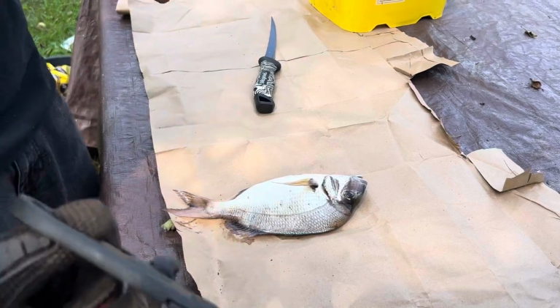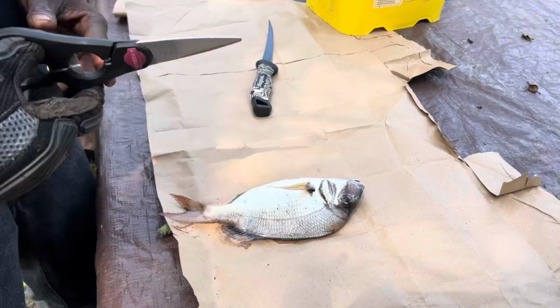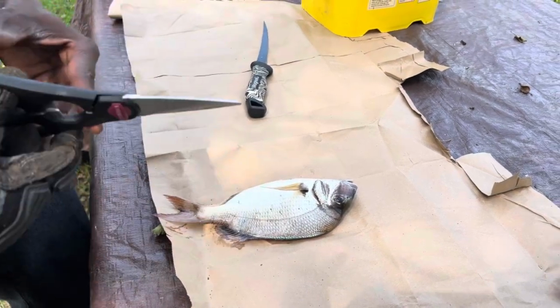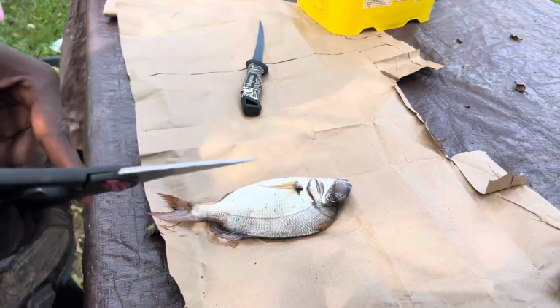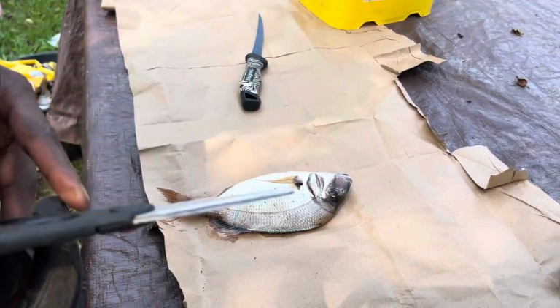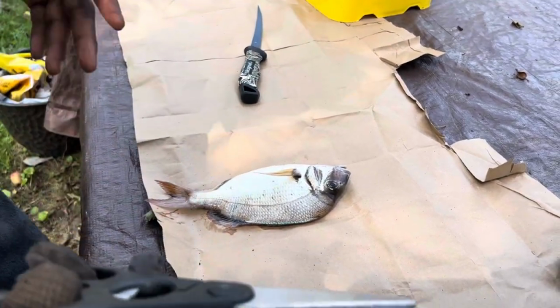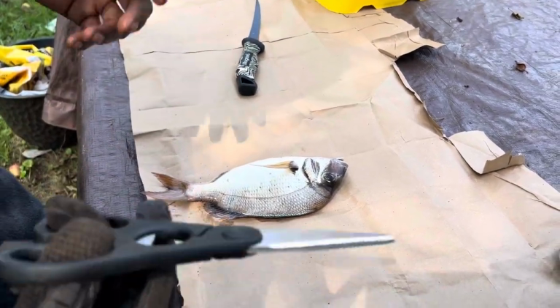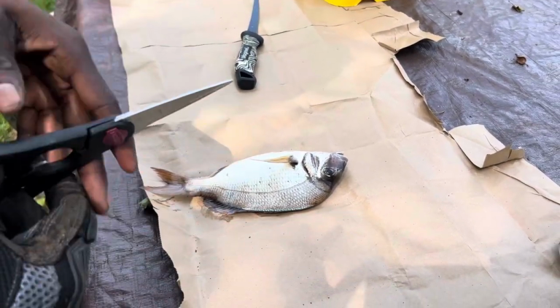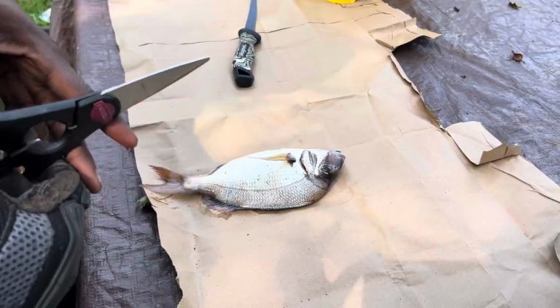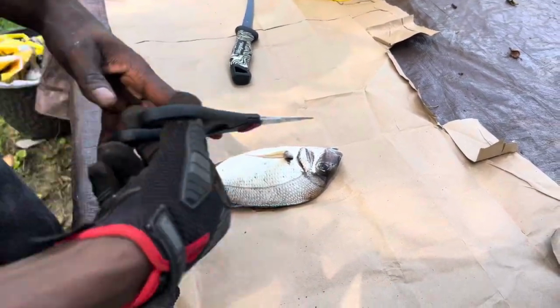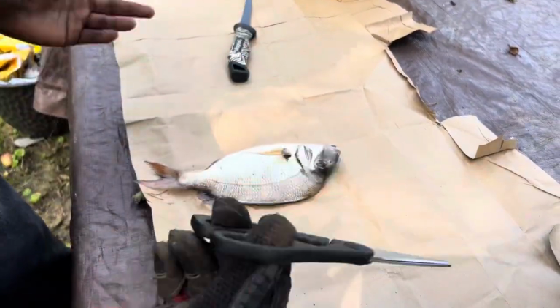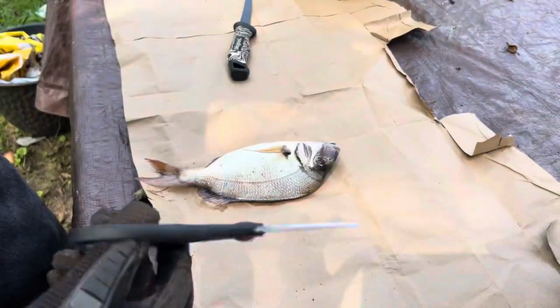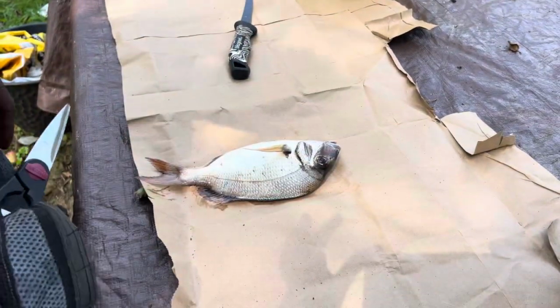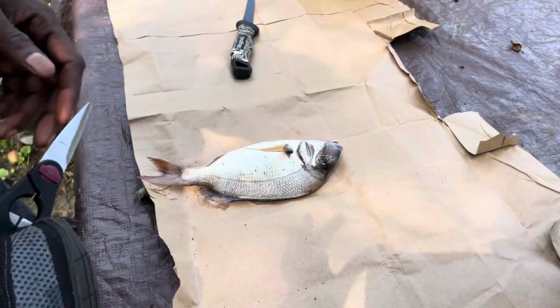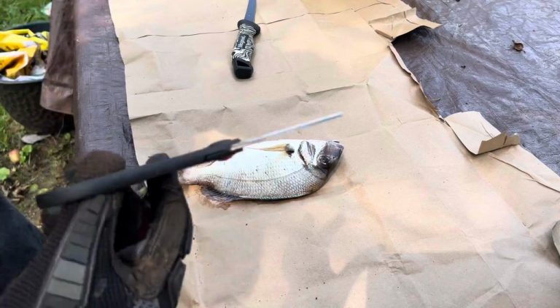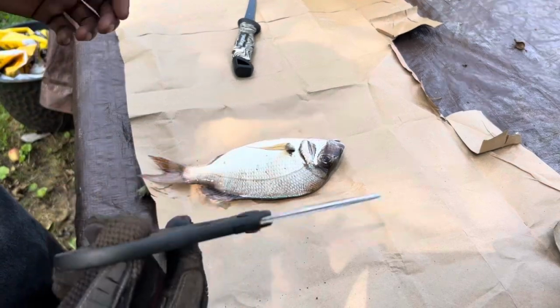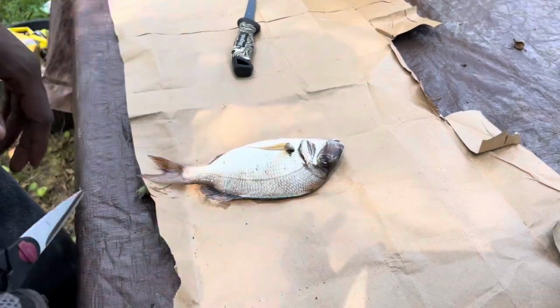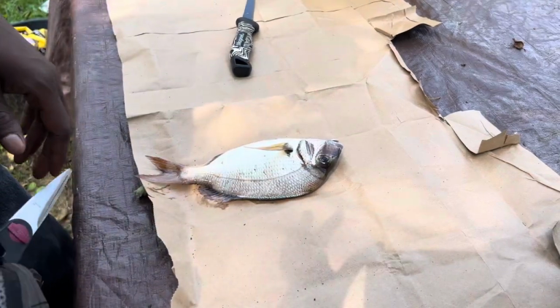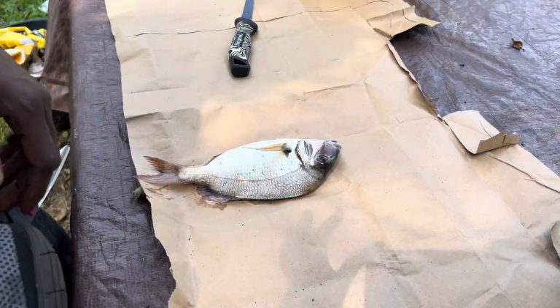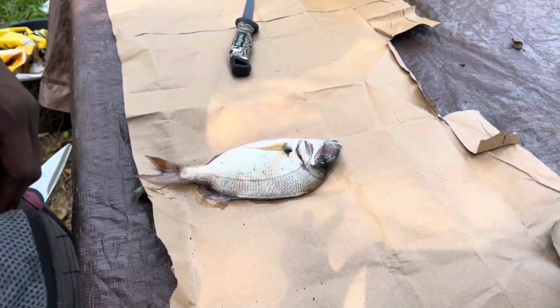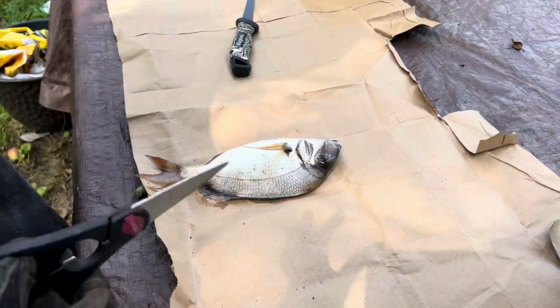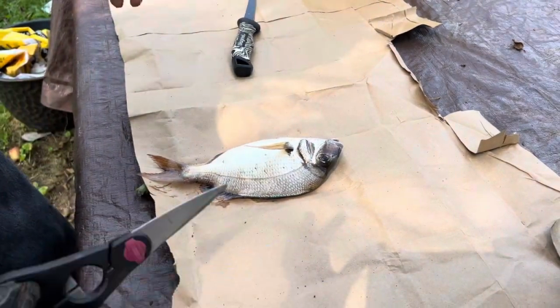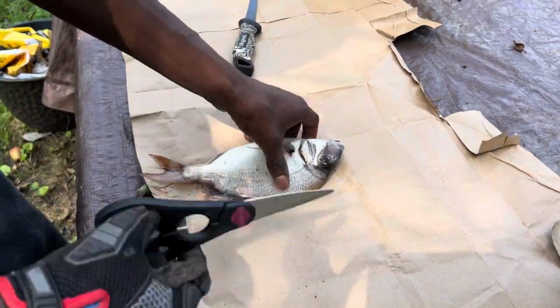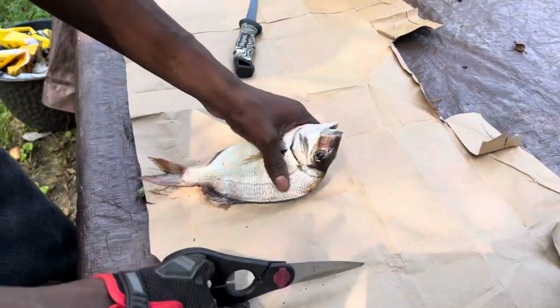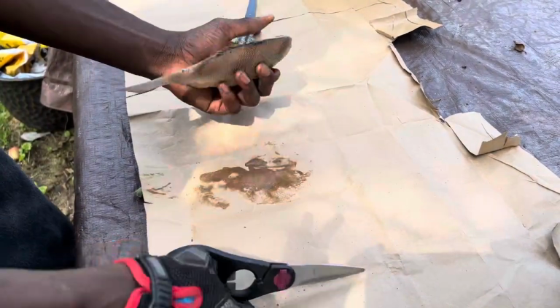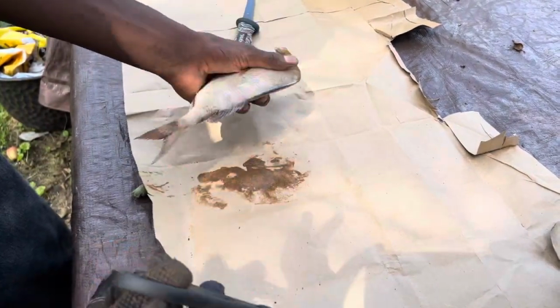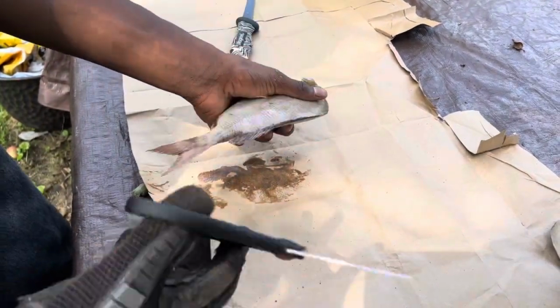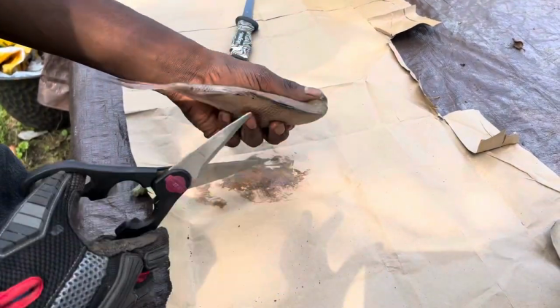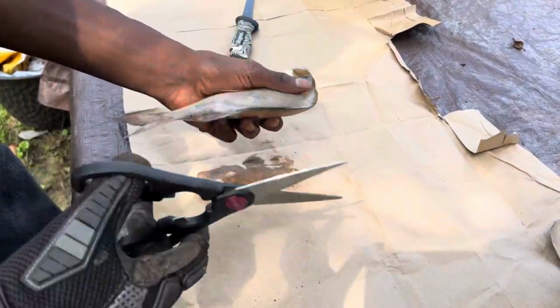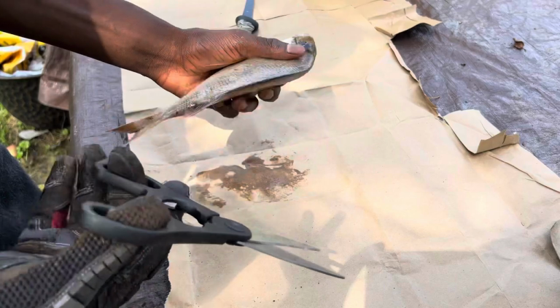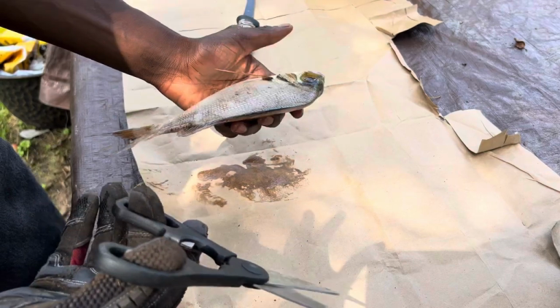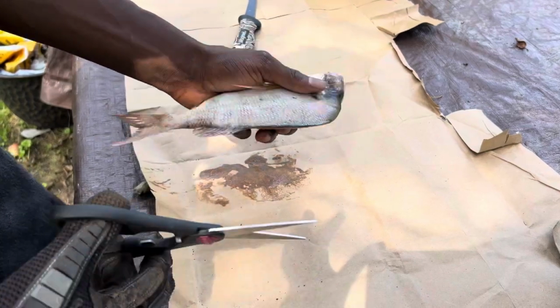All right guys, what's up. Today I'm going to show you how to gut and clean a porgy super fast, super easy. It's the best and honestly quickest way to do it, so let's just get right to it.